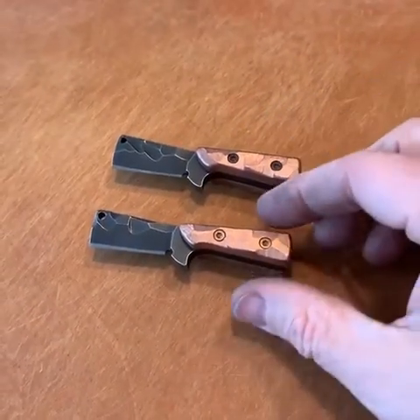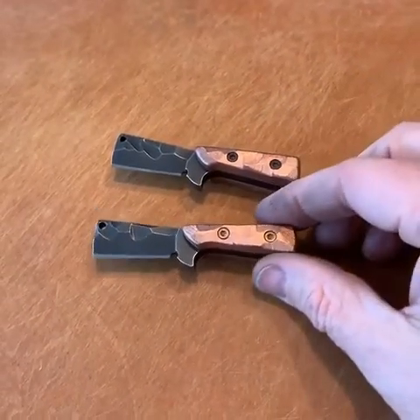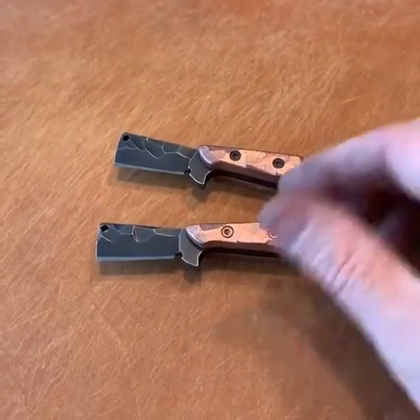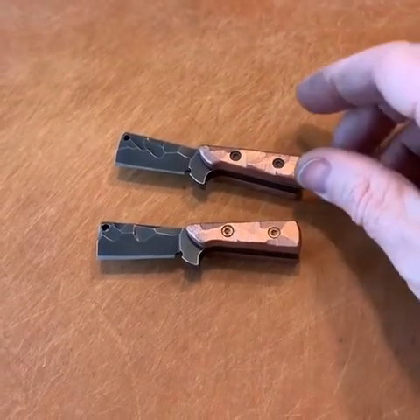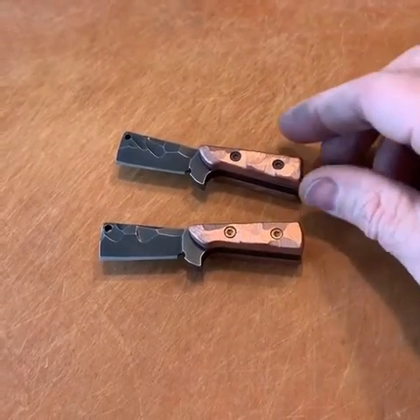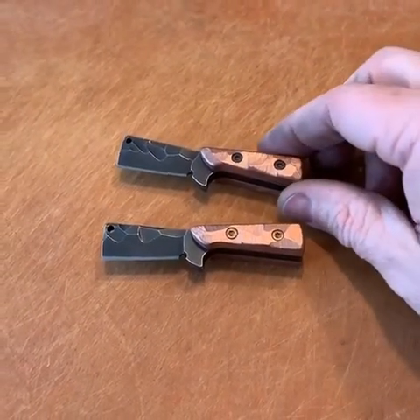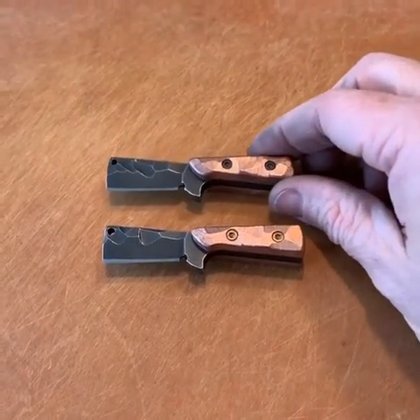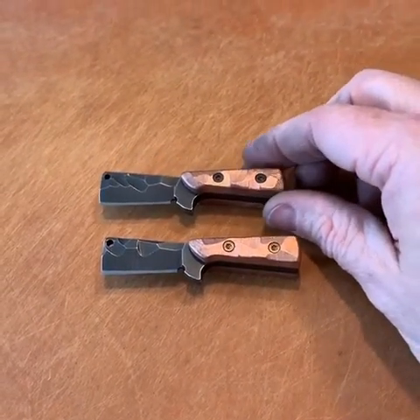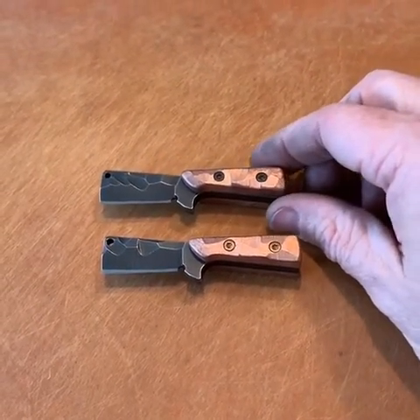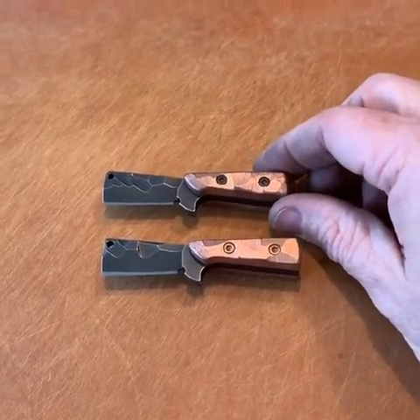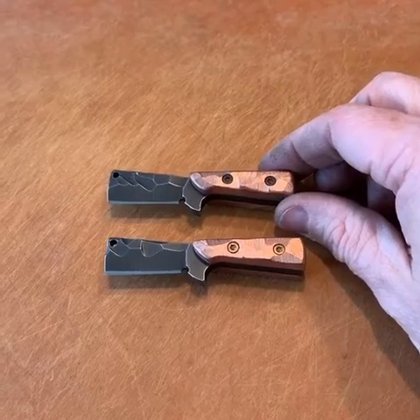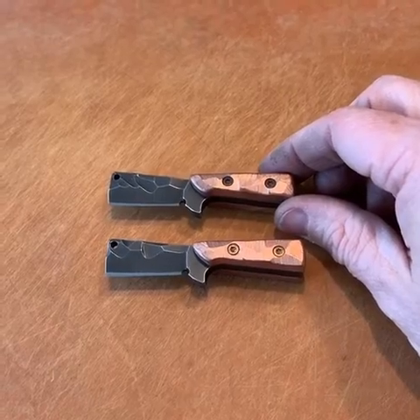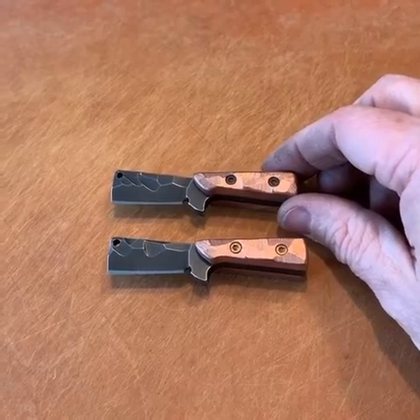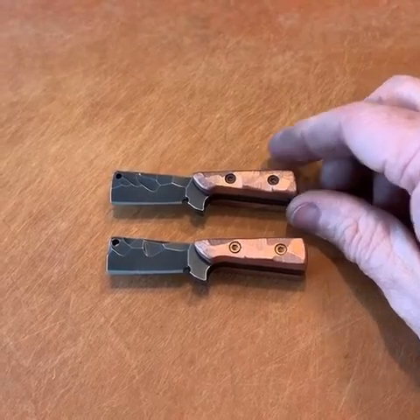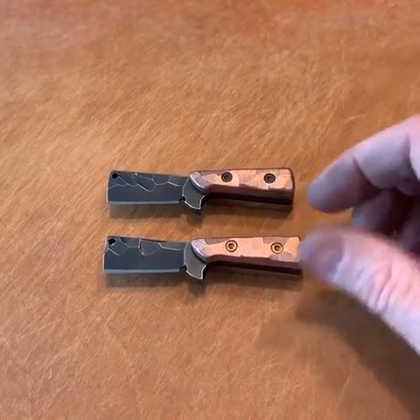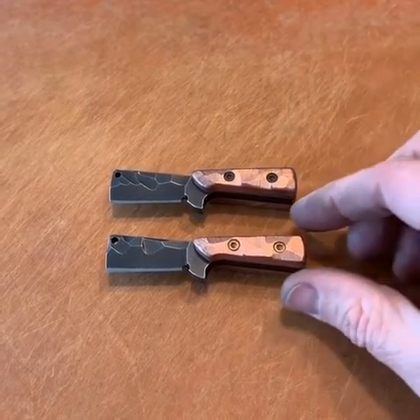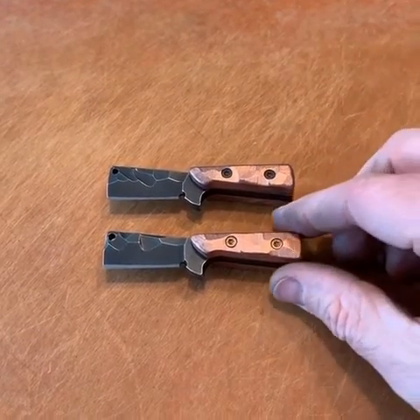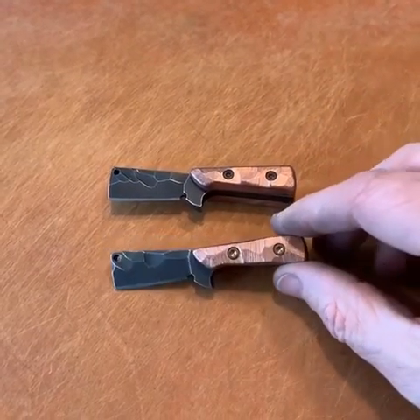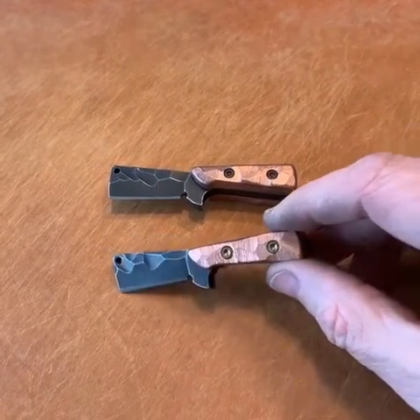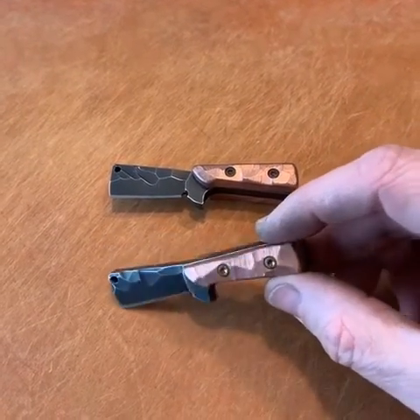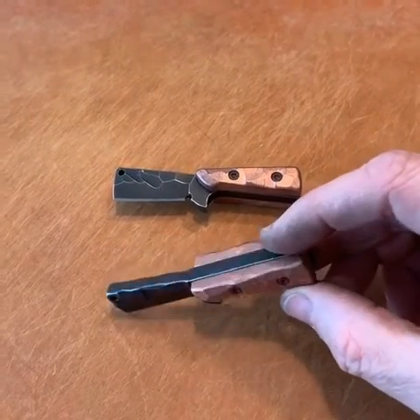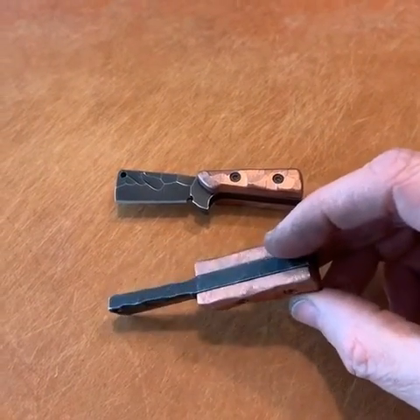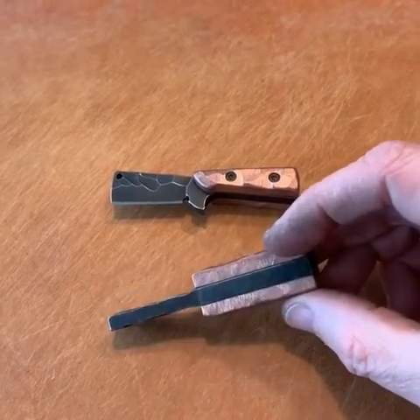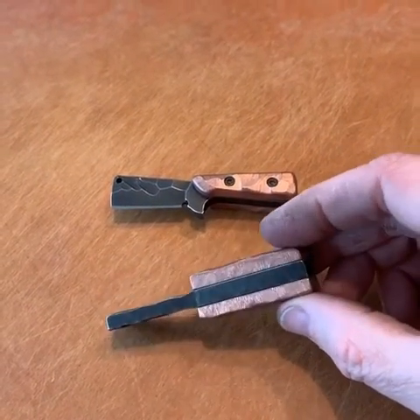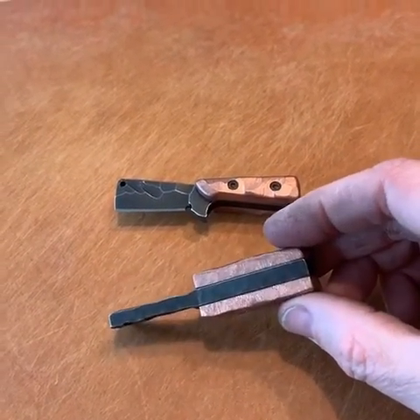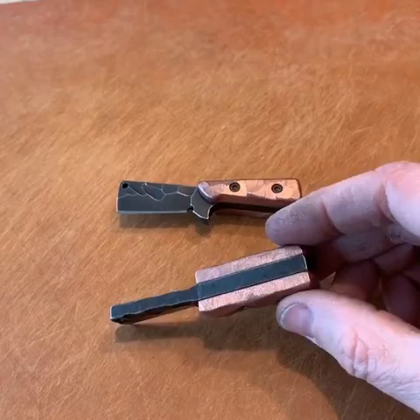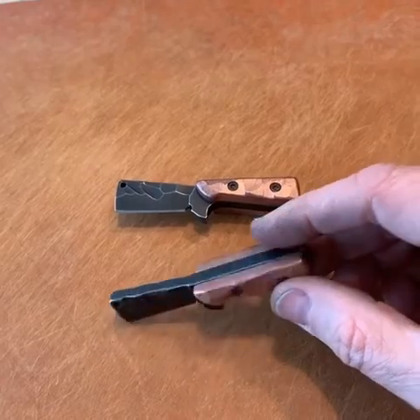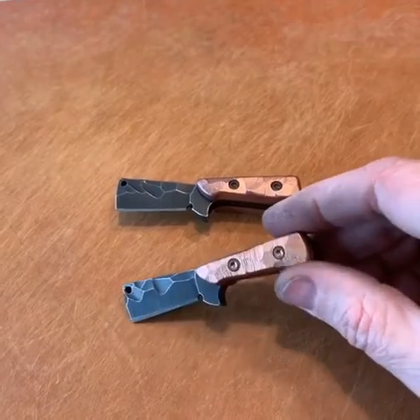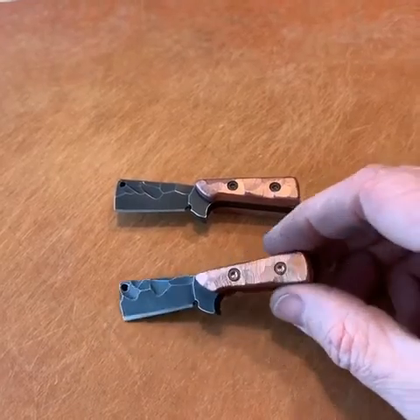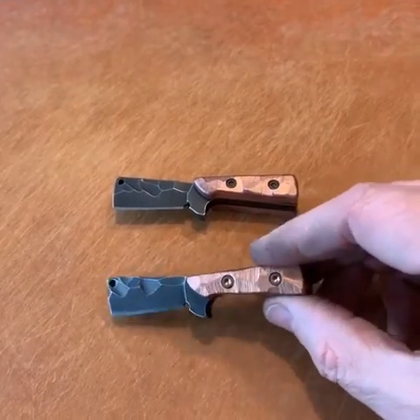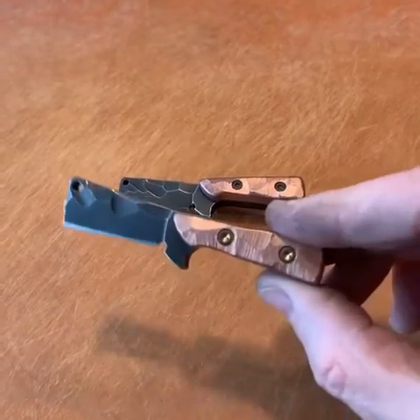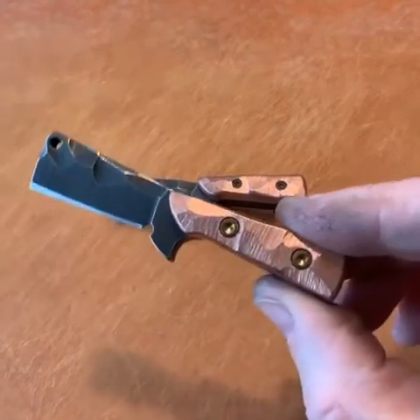They're both posted up on my website available for purchase at richmadenives.com, so if you're interested in picking one of these up, head over to my website at richmadenives.com.